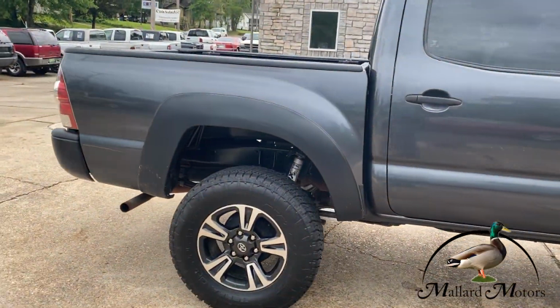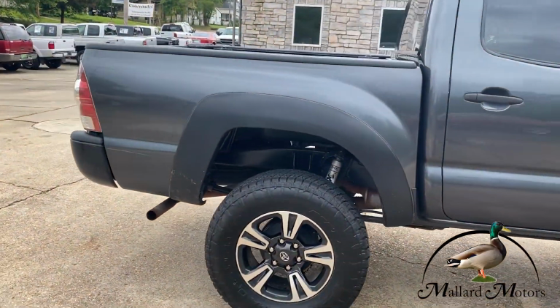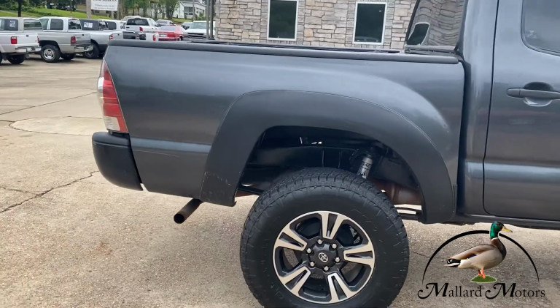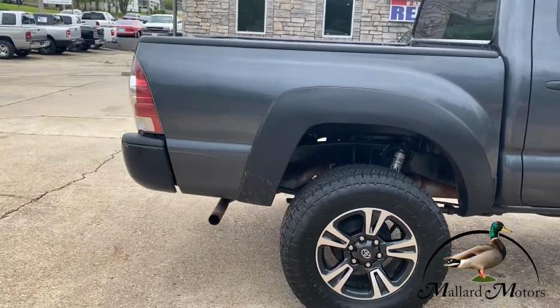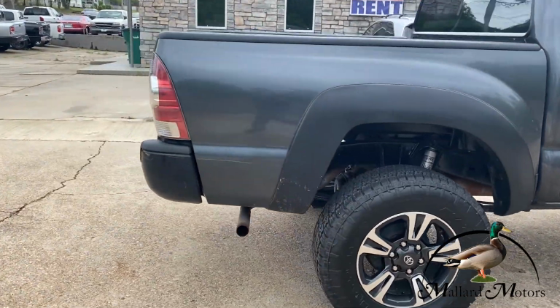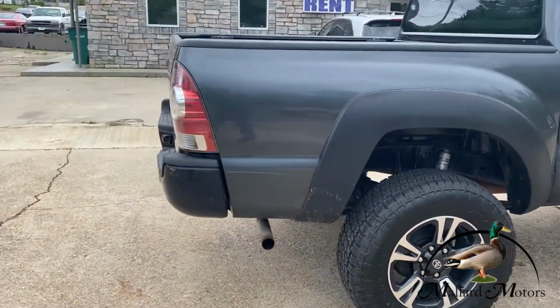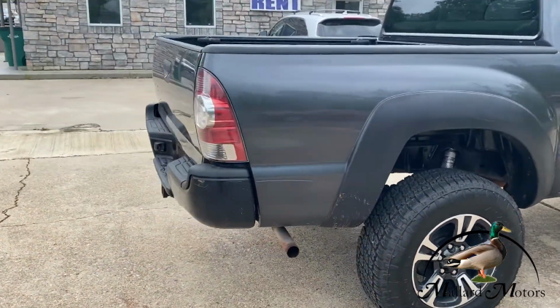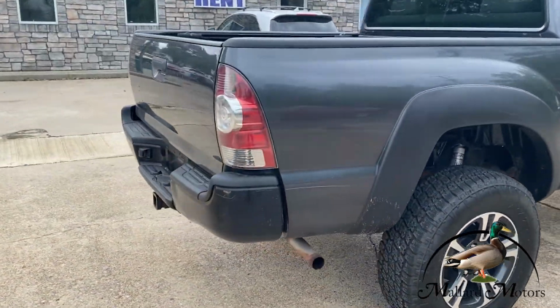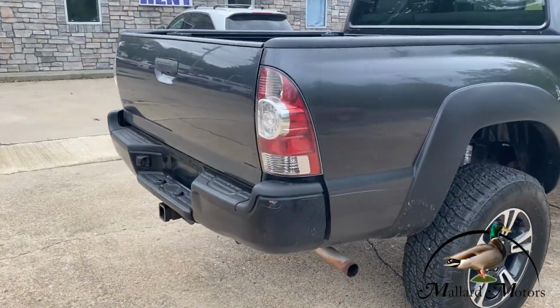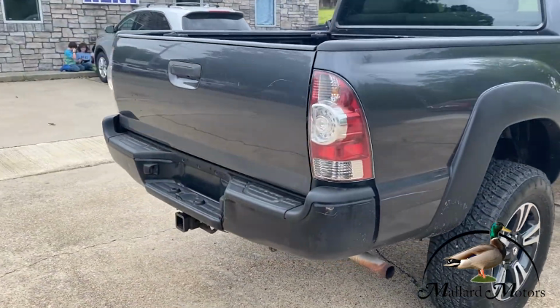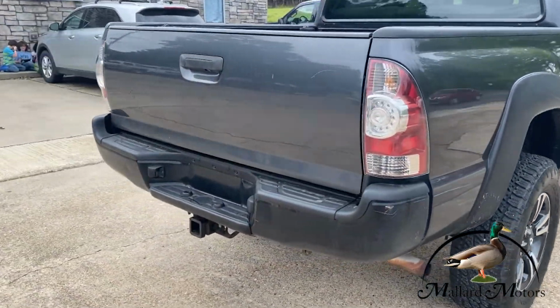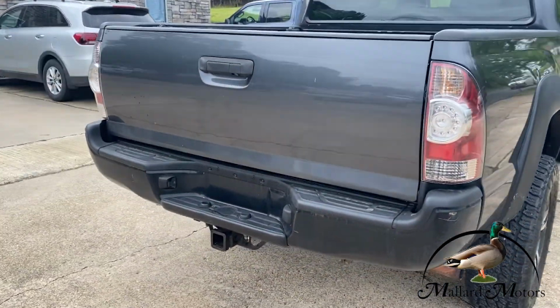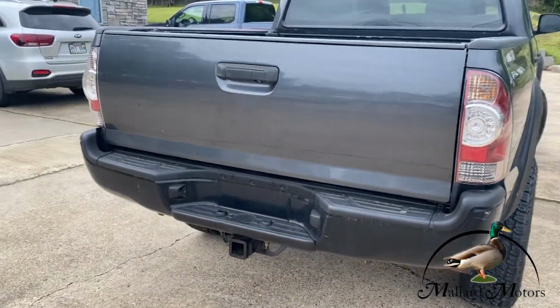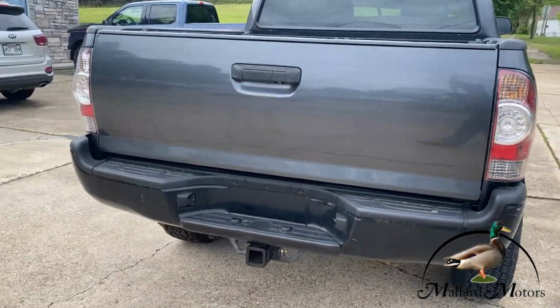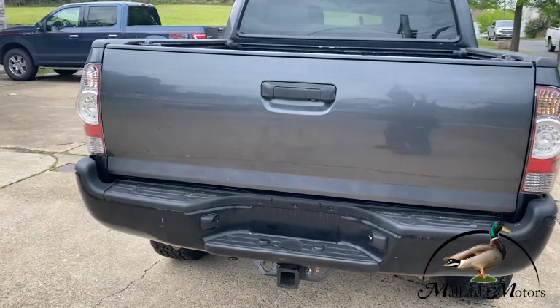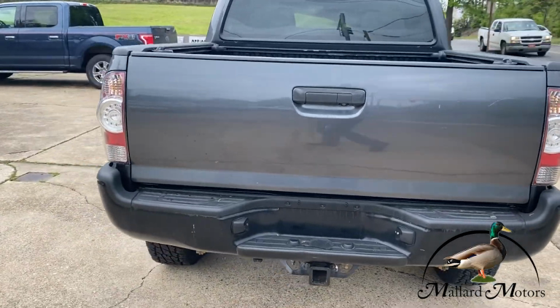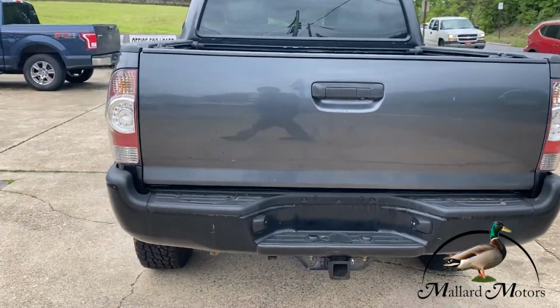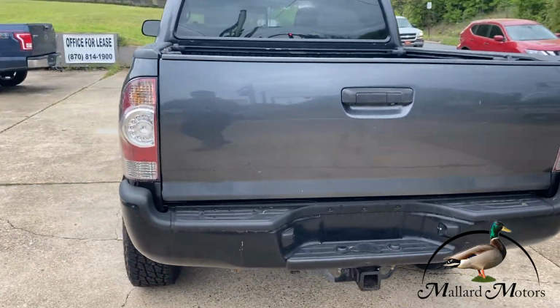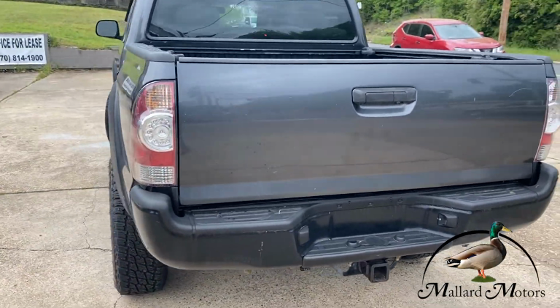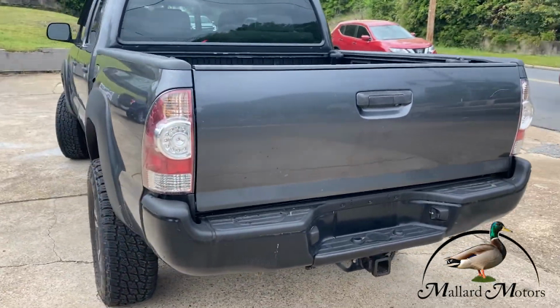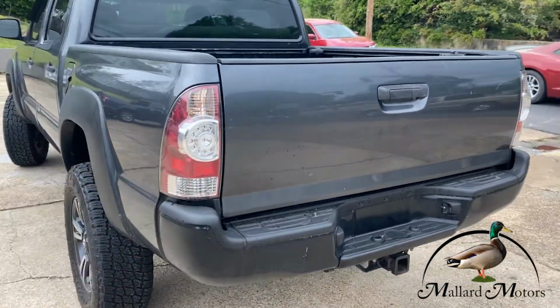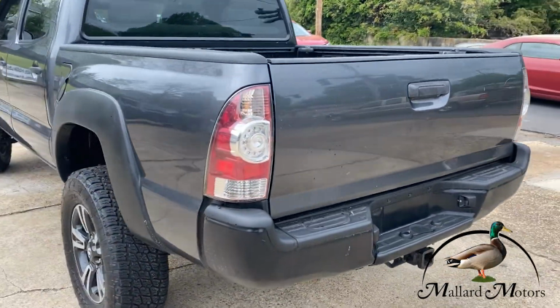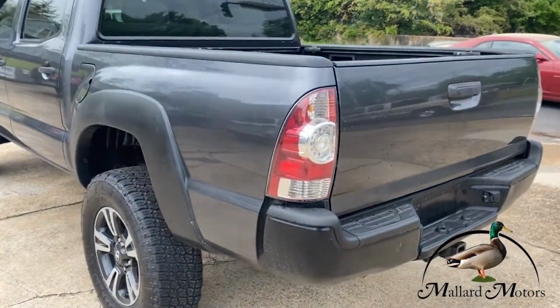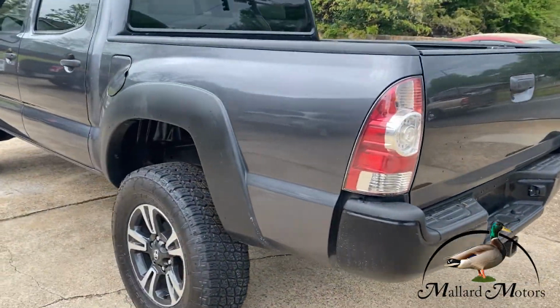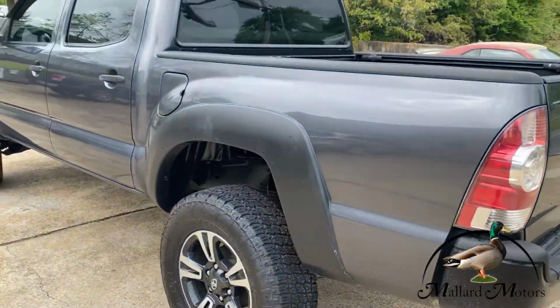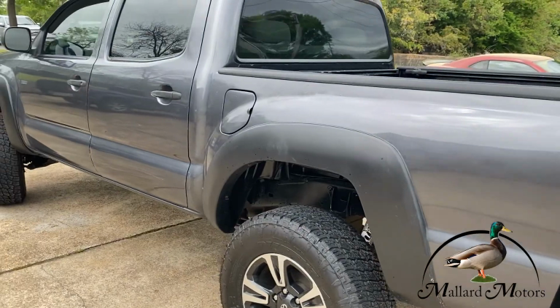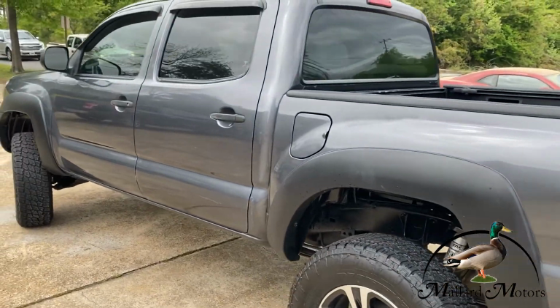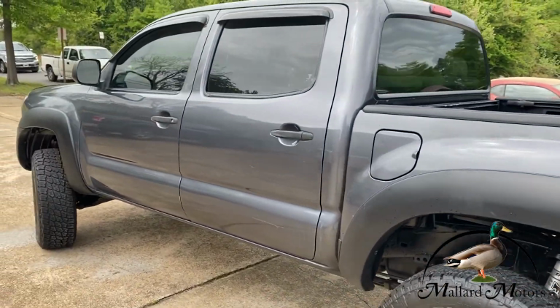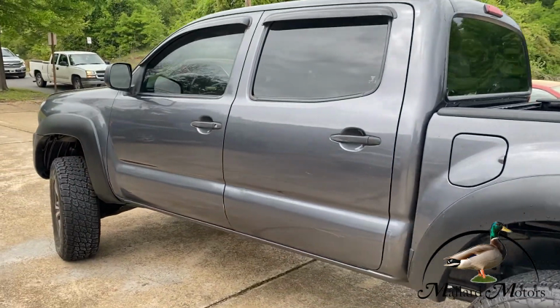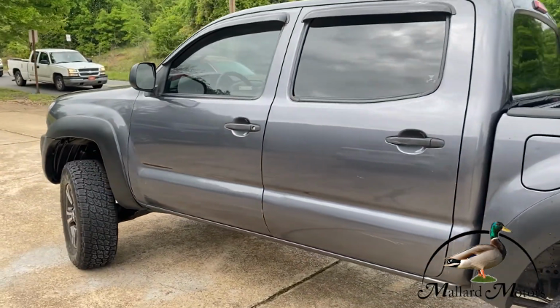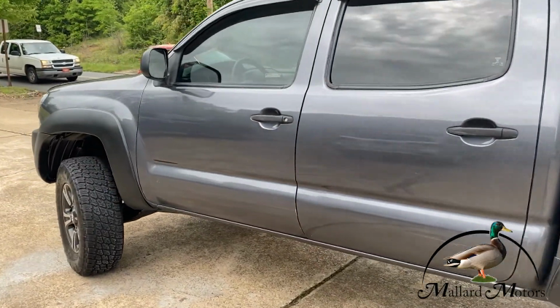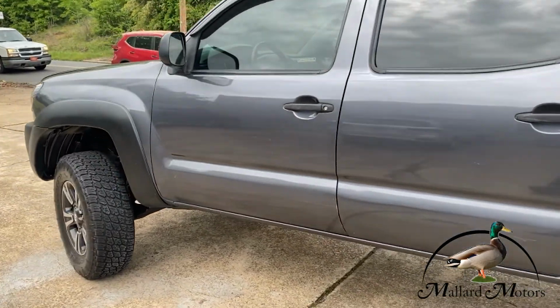It's a full crew cab. Does have a tow hitch on it as well. I think the backlights might also be aftermarket. Beautiful gray truck.